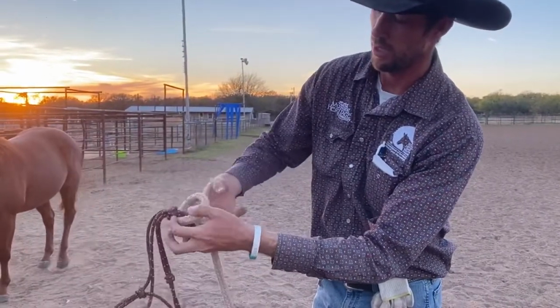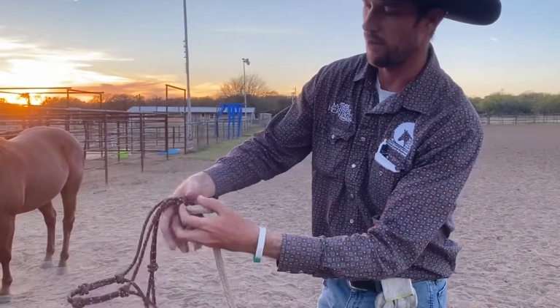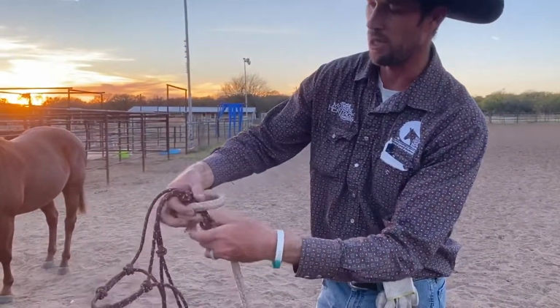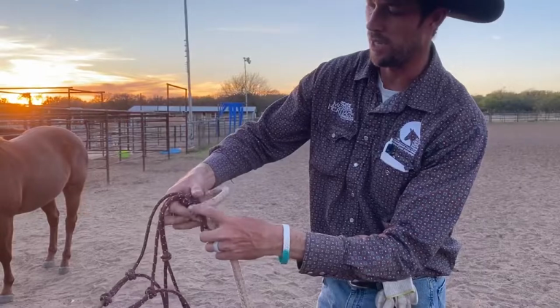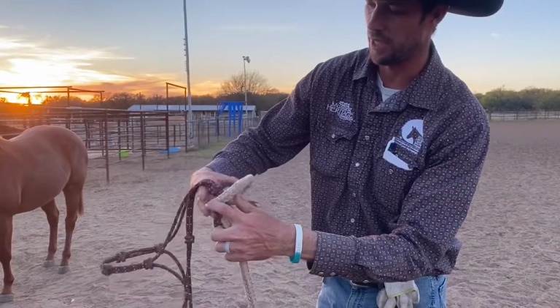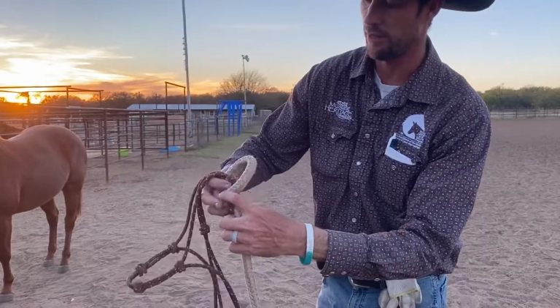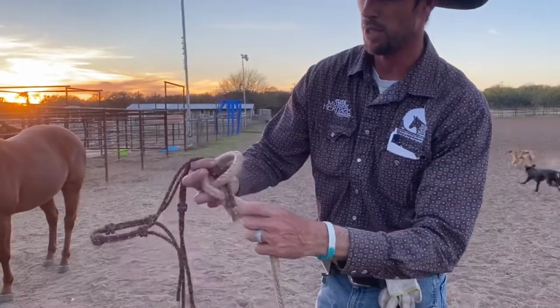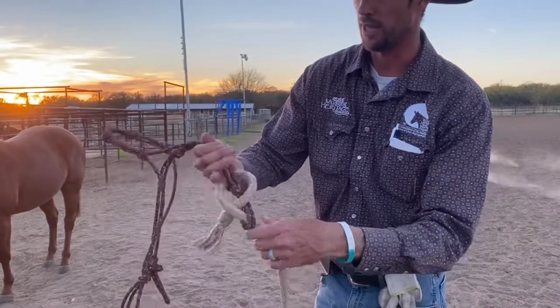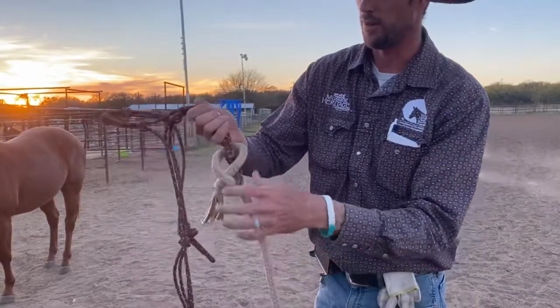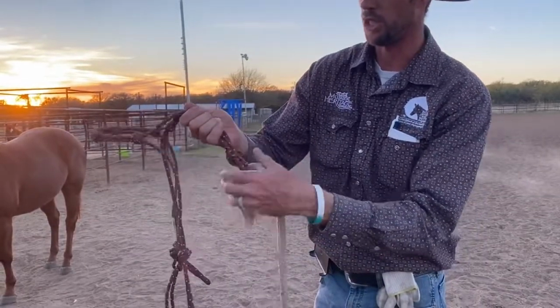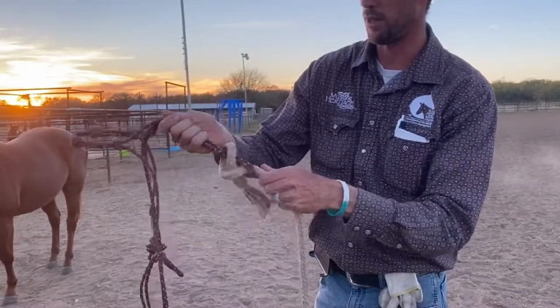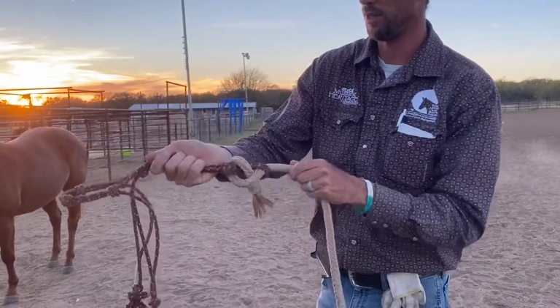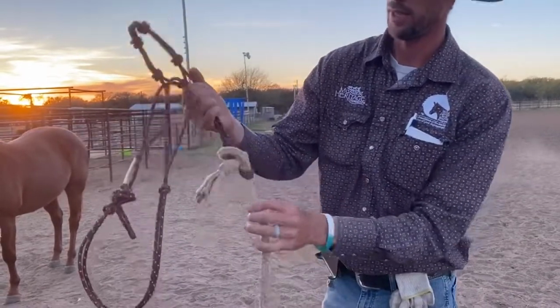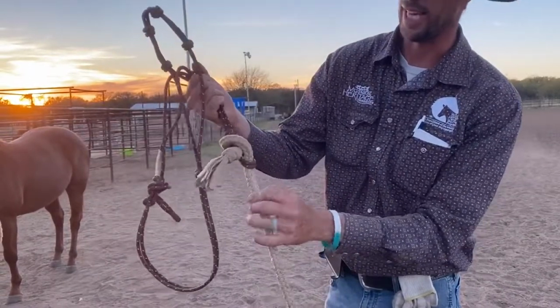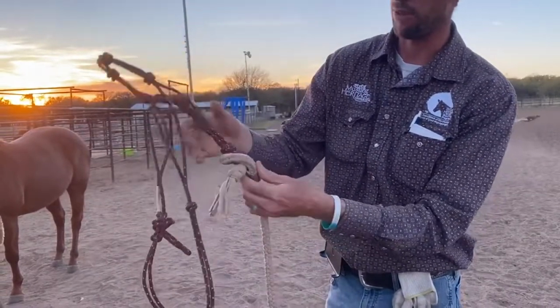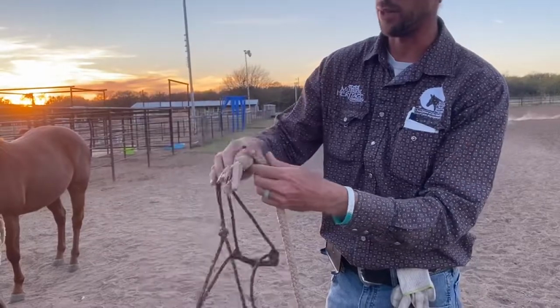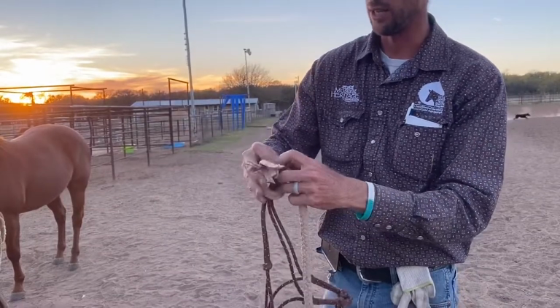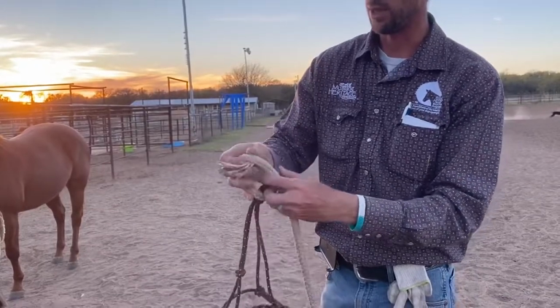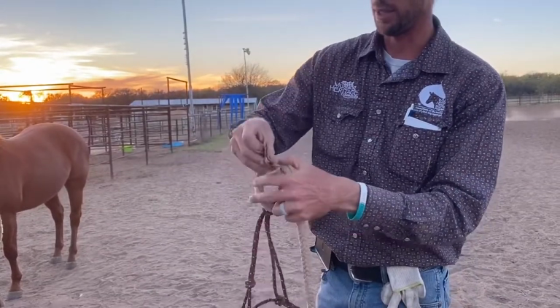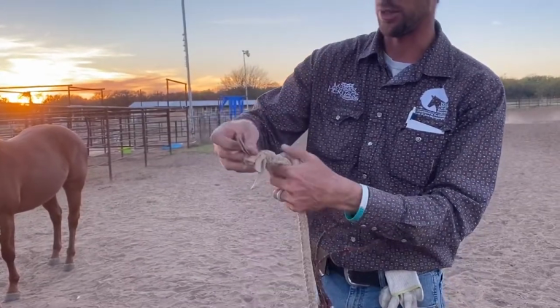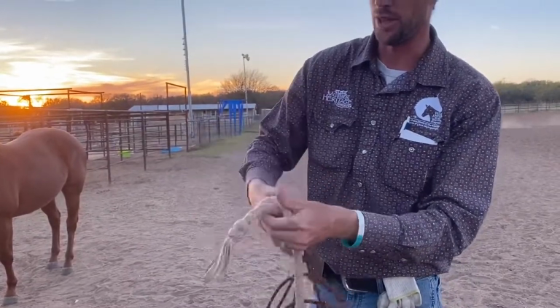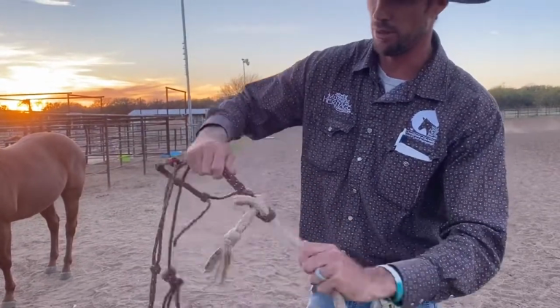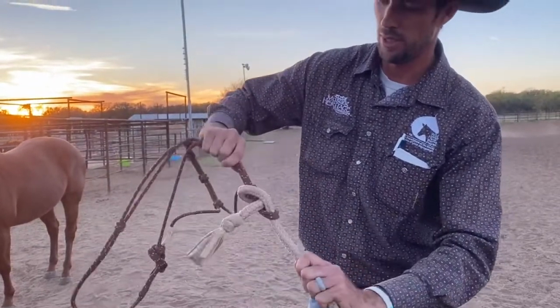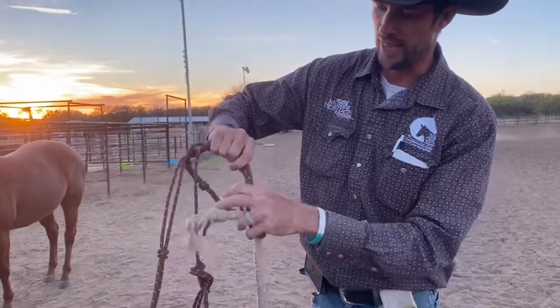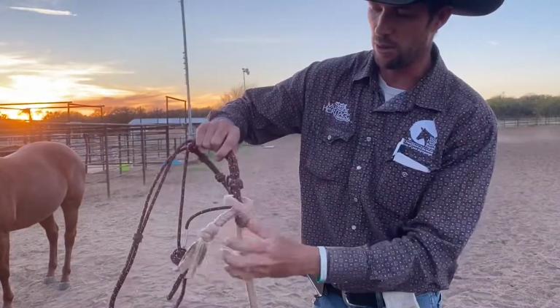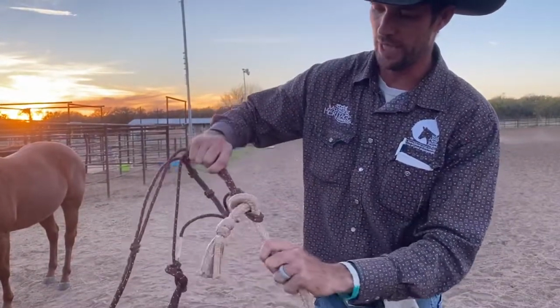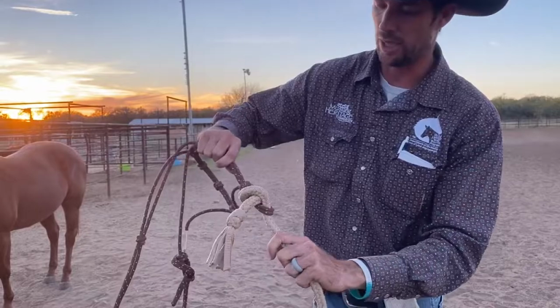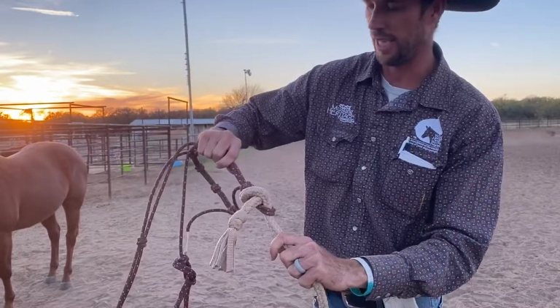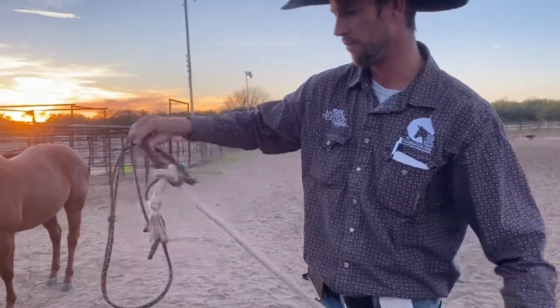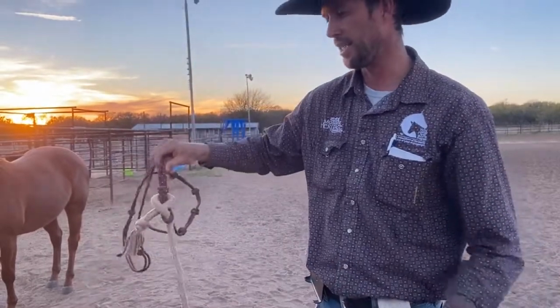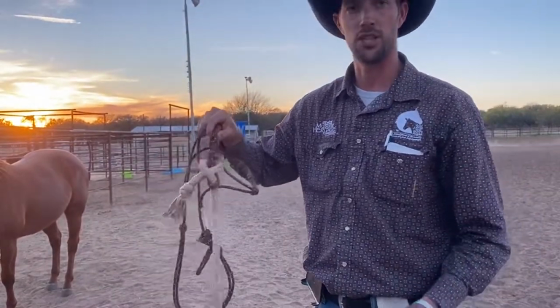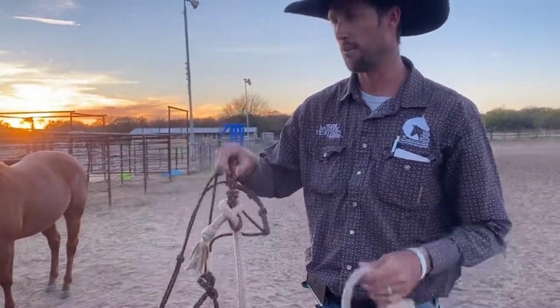Now if you have a knot on the end of your lead rope, you can leave it pretty short like that. If you don't have a knot, you can pull a little extra tail through, but that holds really good. That is the sheet bend.